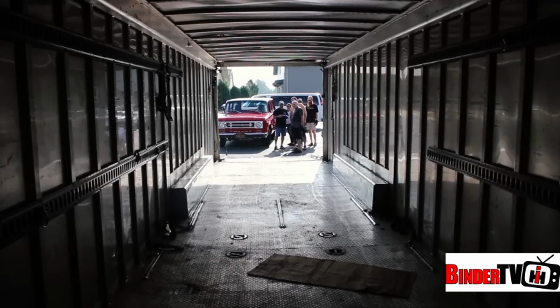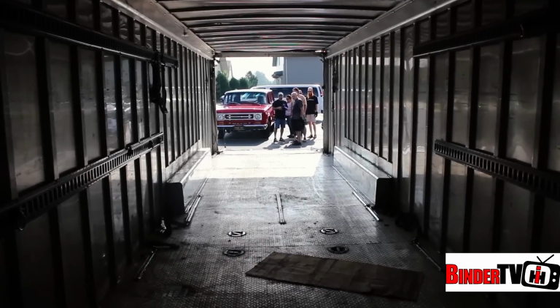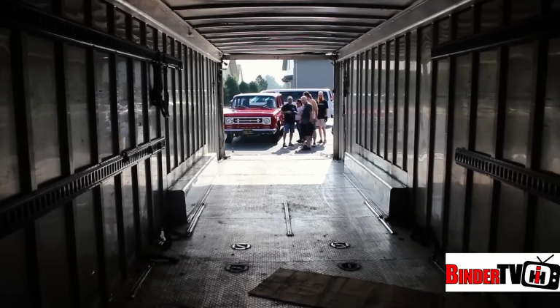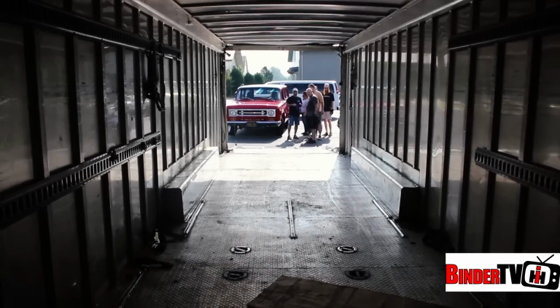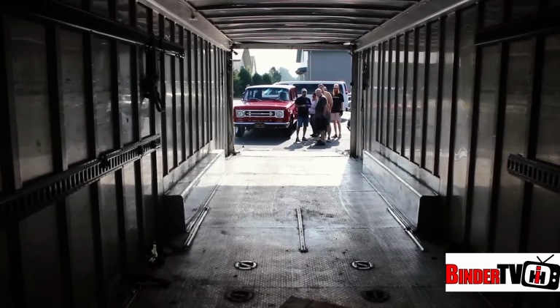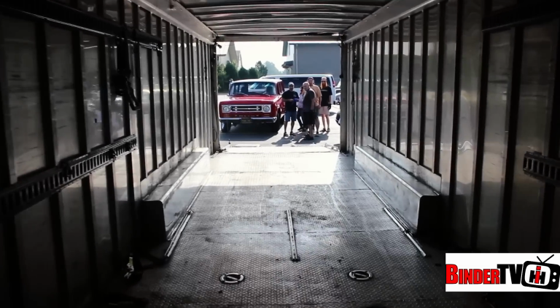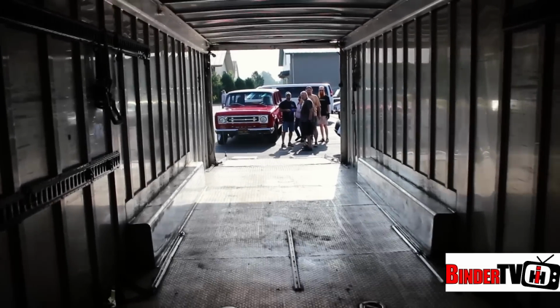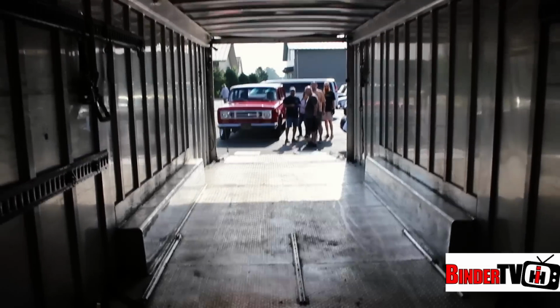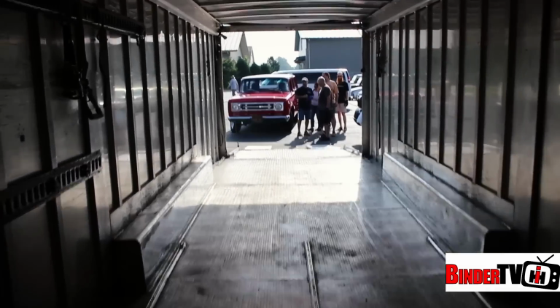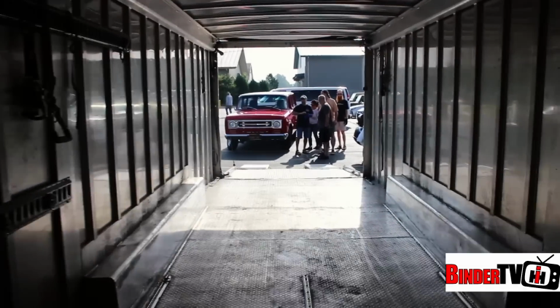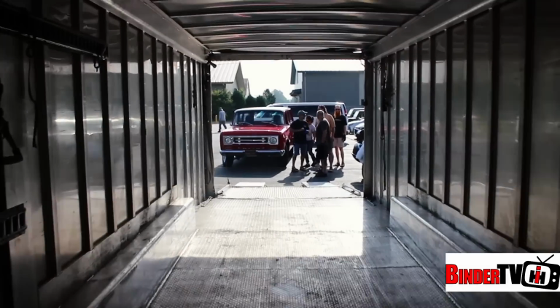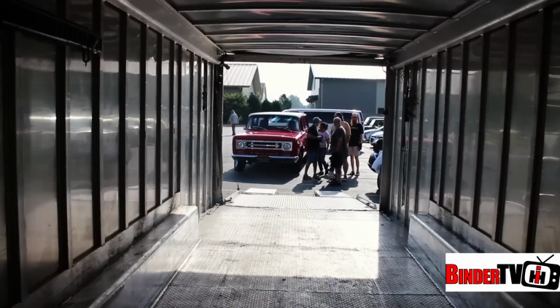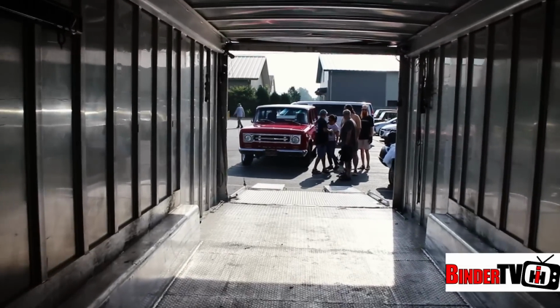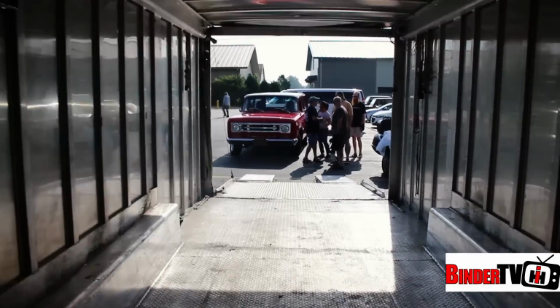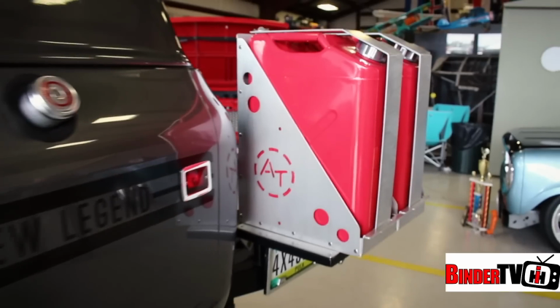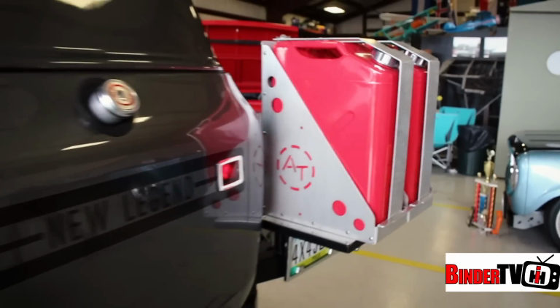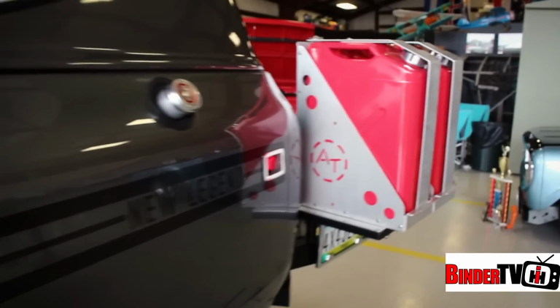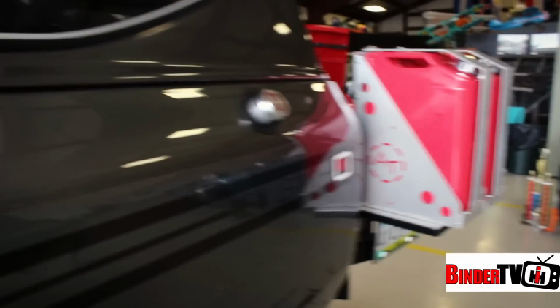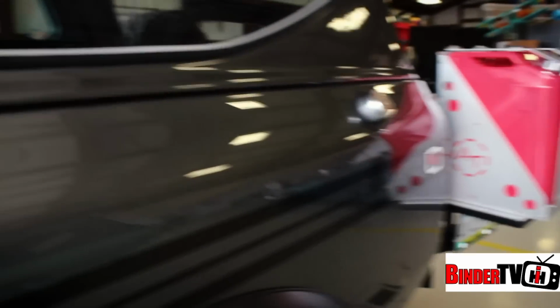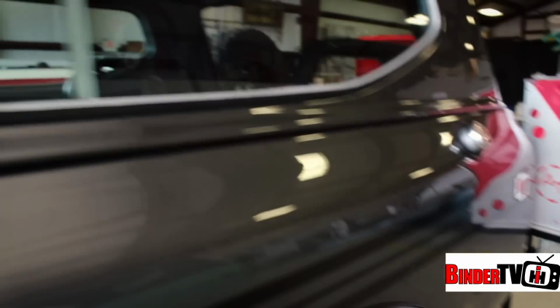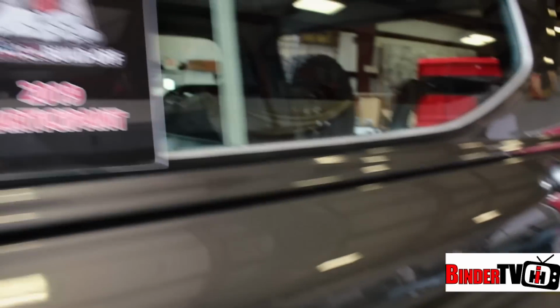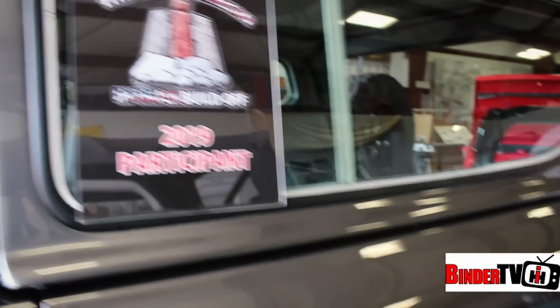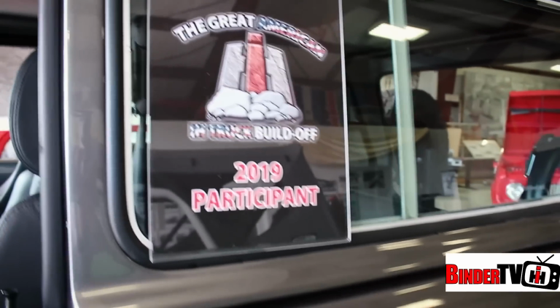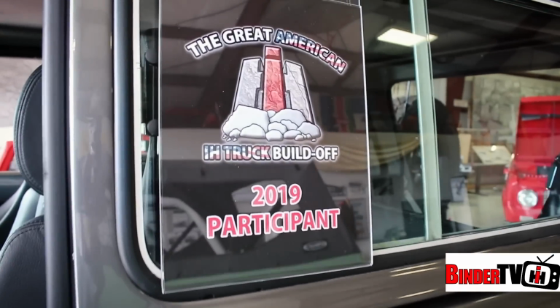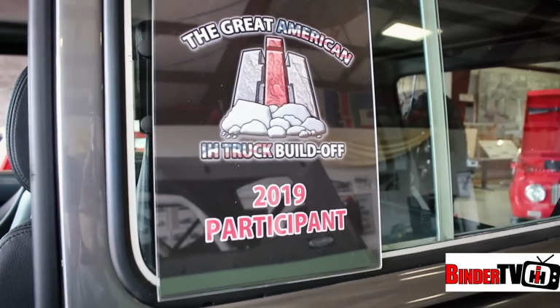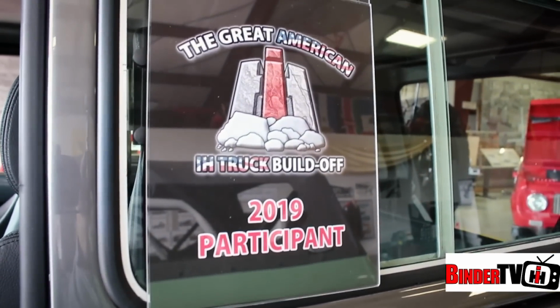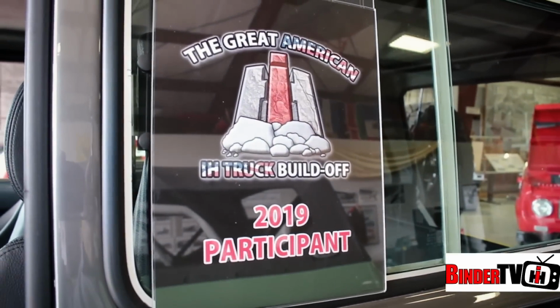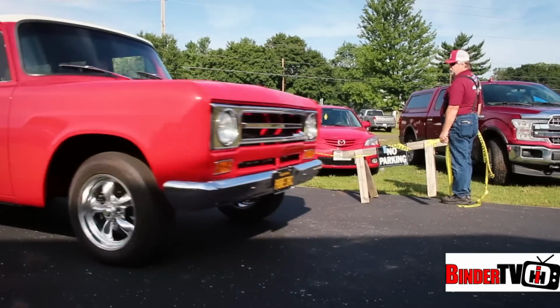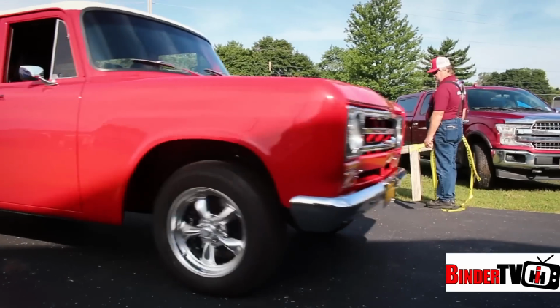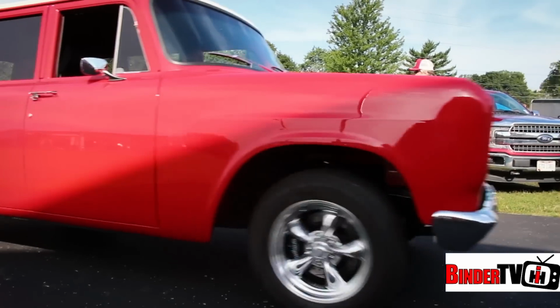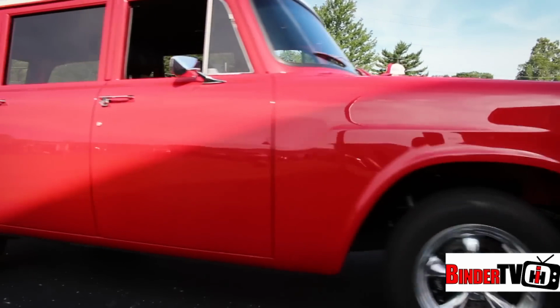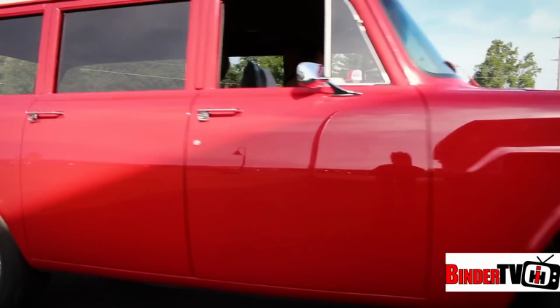Today on the Great American Build-Off, it's go time. We're here at the 30th Annual Scout and All Truck Nationals to check in with our team entries in this year's Great American Build-Off.